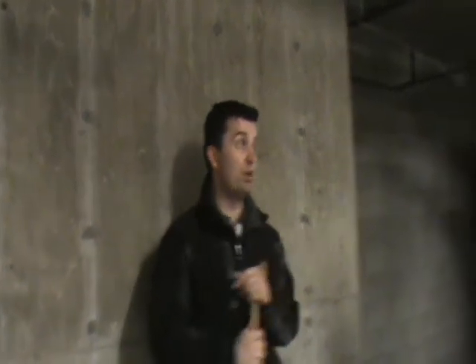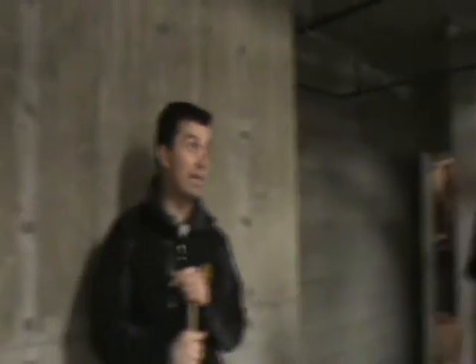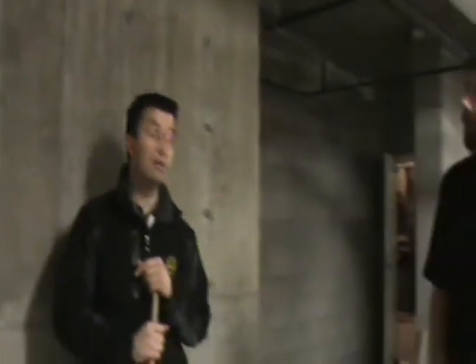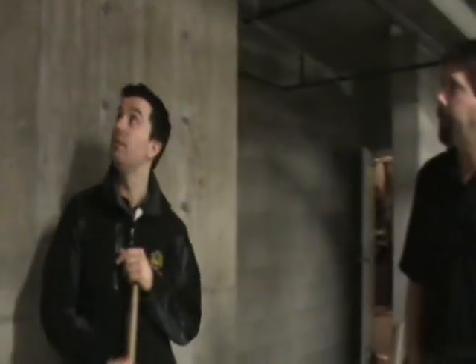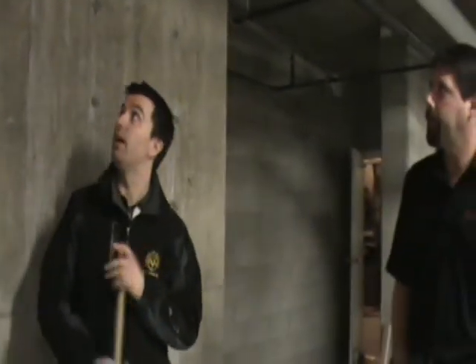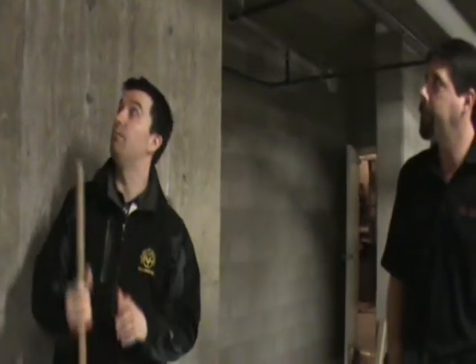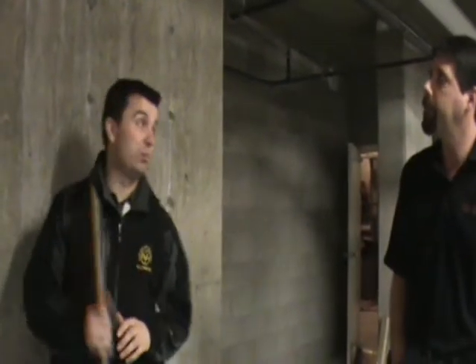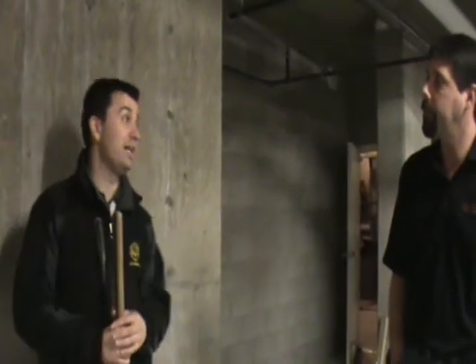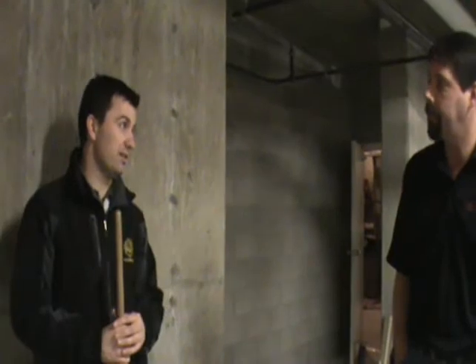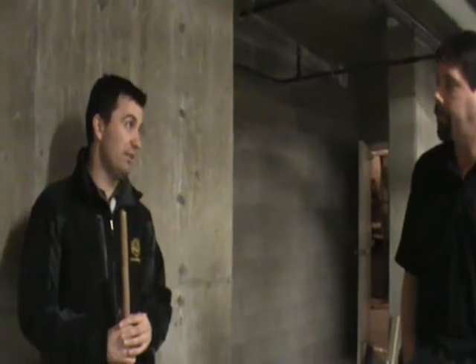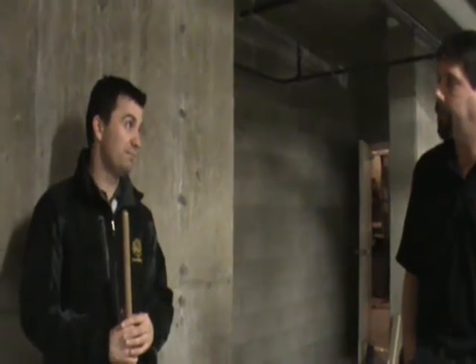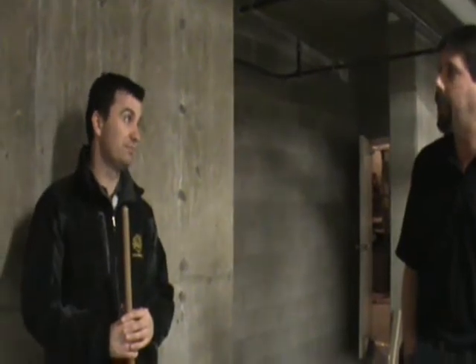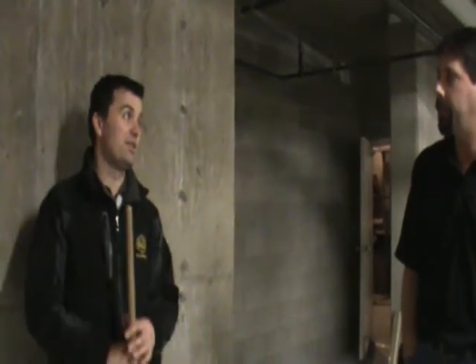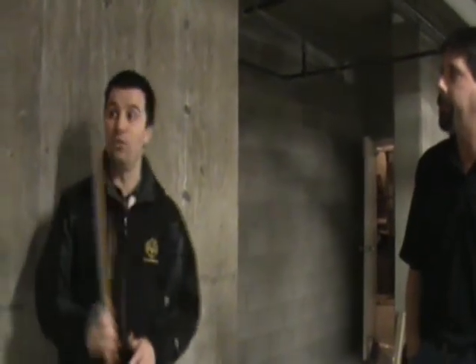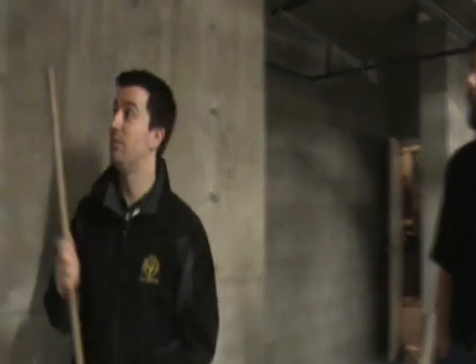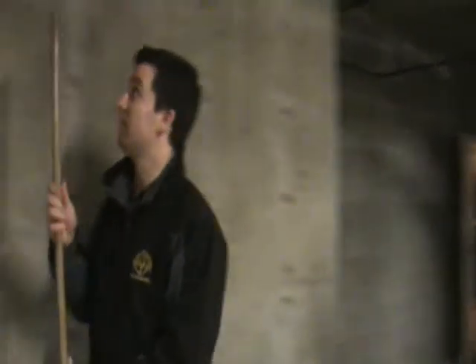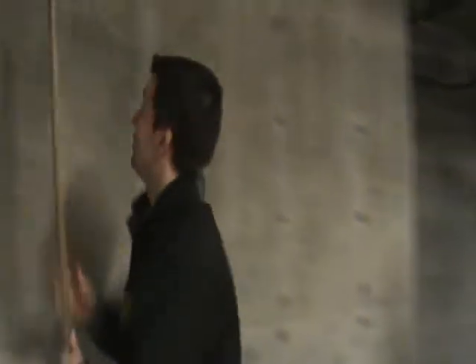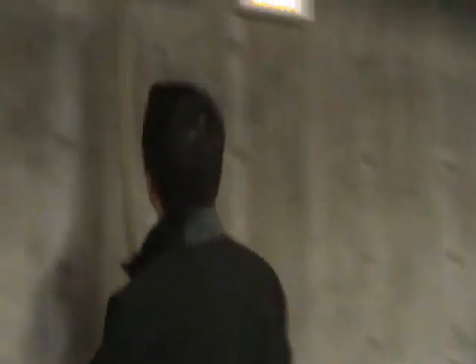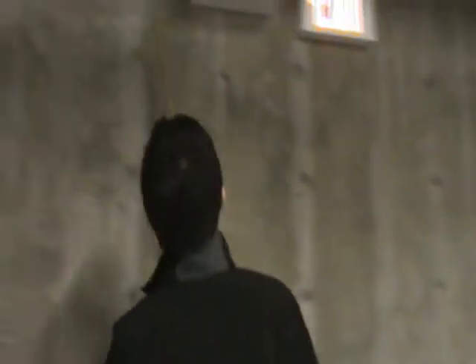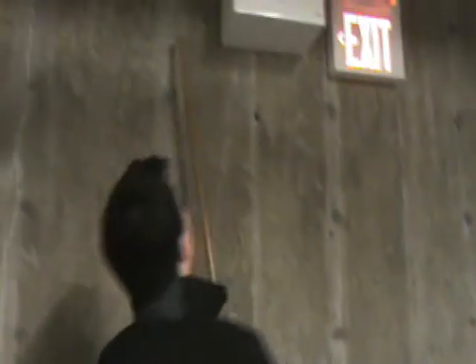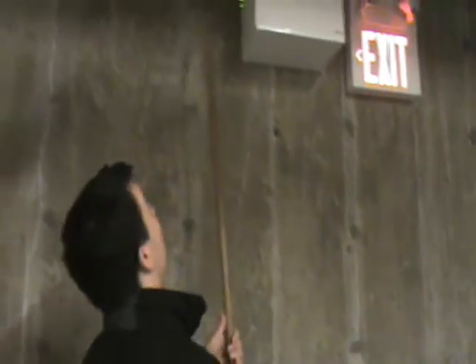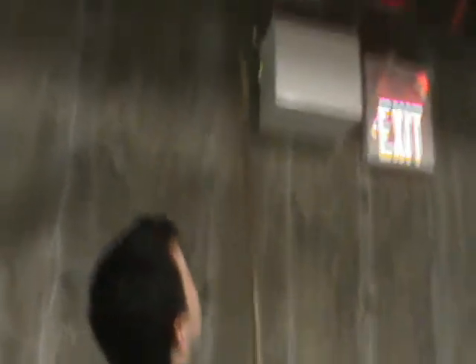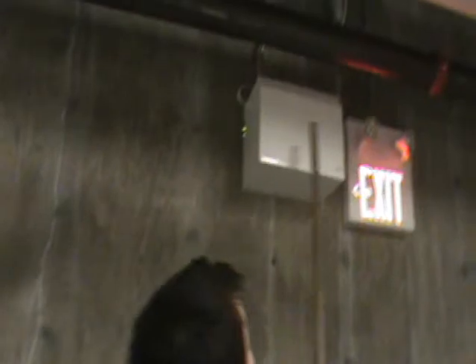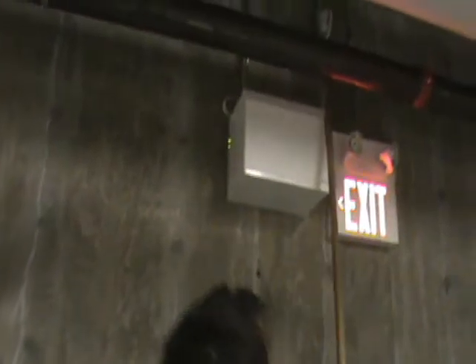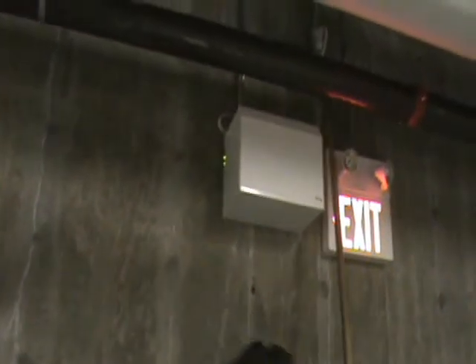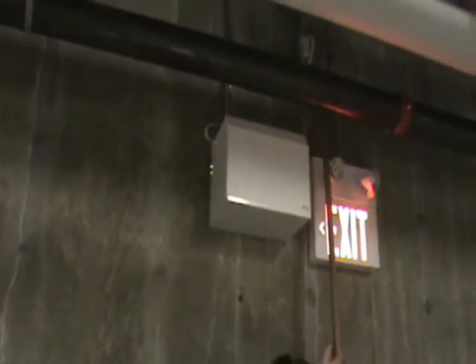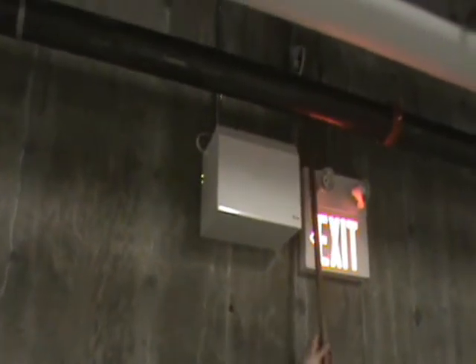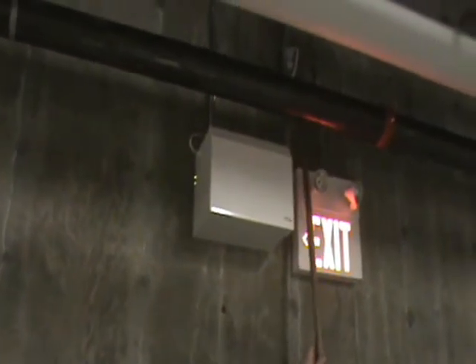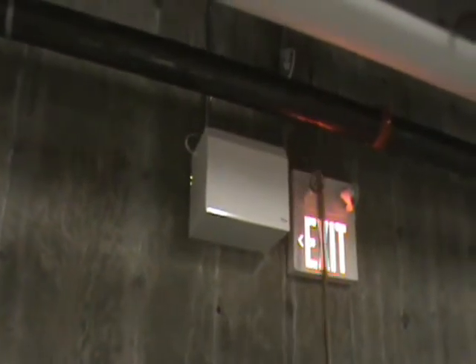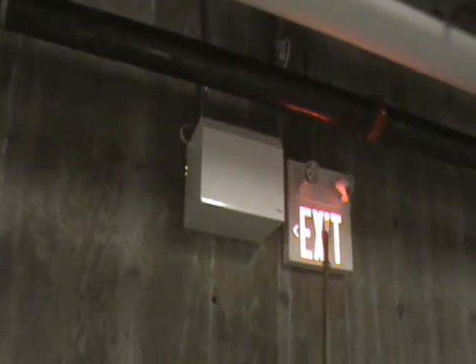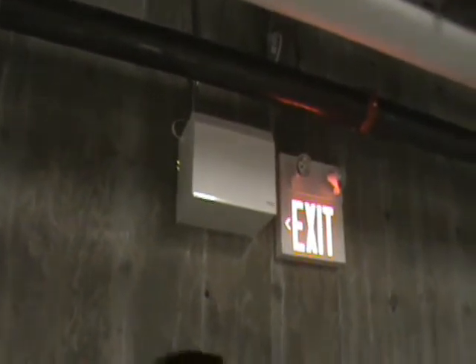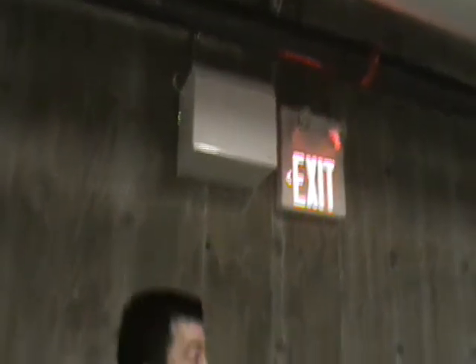Emergency lighting units are on lighting circuits. You have to unplug them, though some of them are hardwired. This one does plug in right here — you can unplug it and test your lights that way.